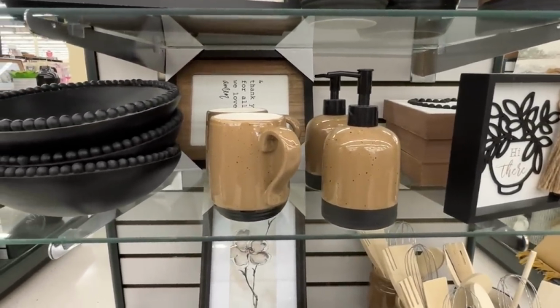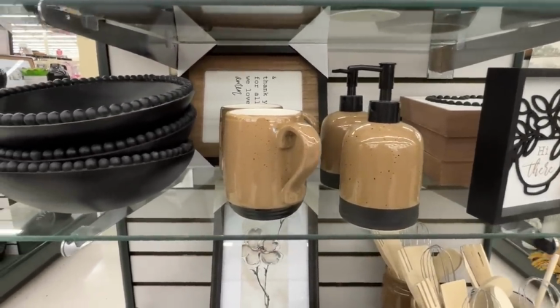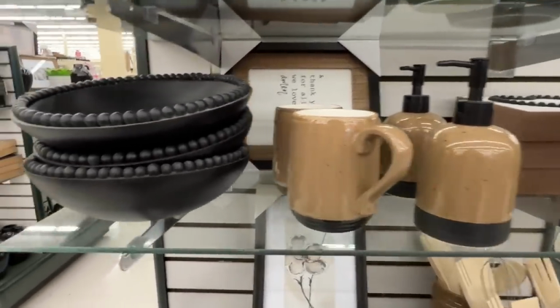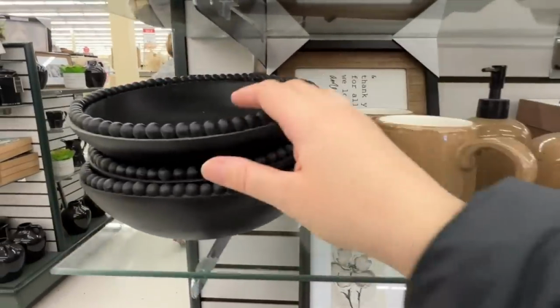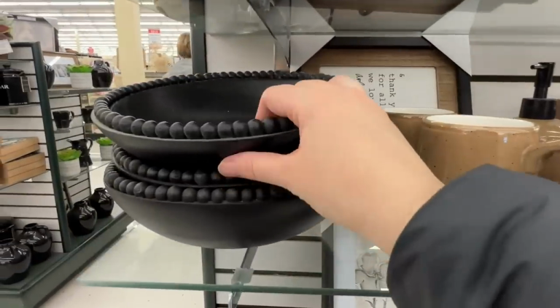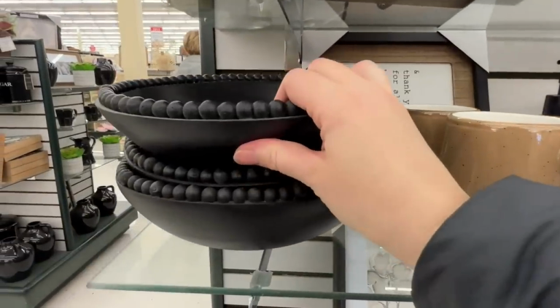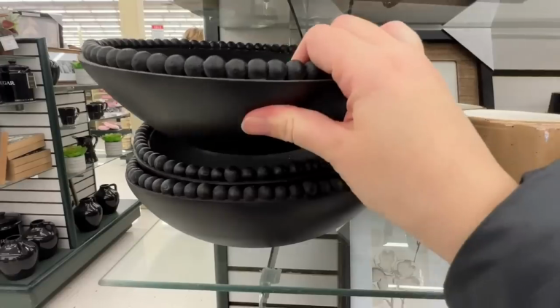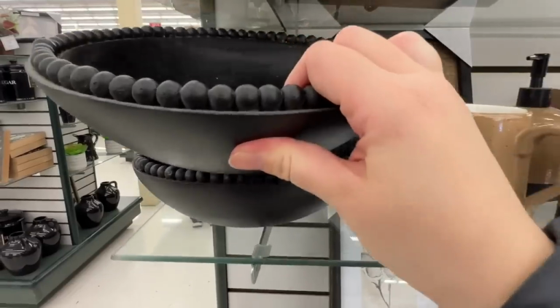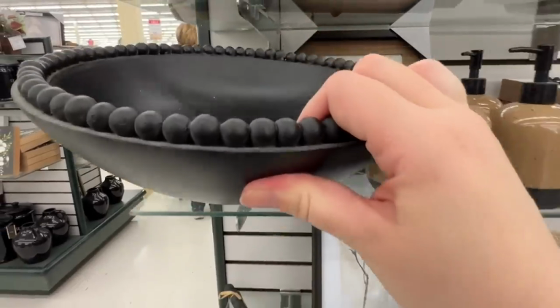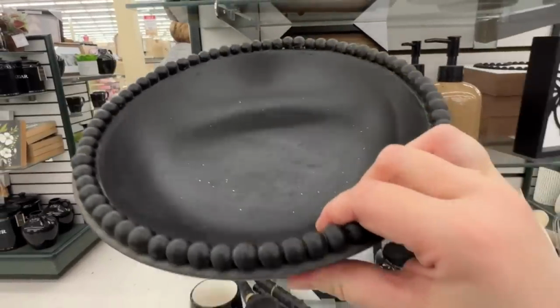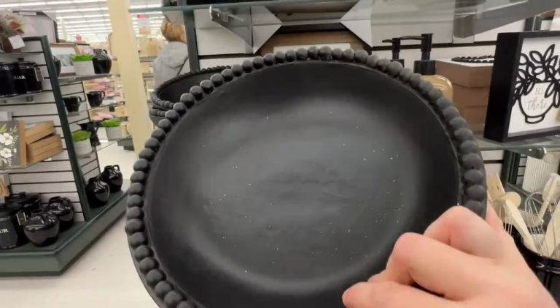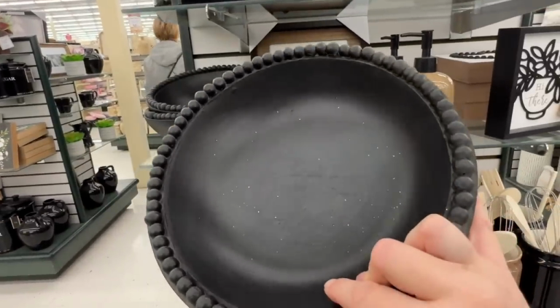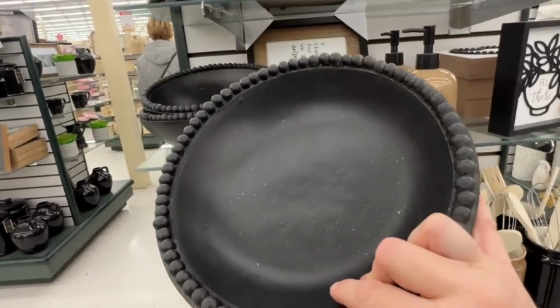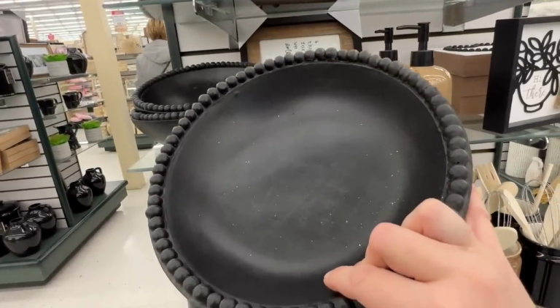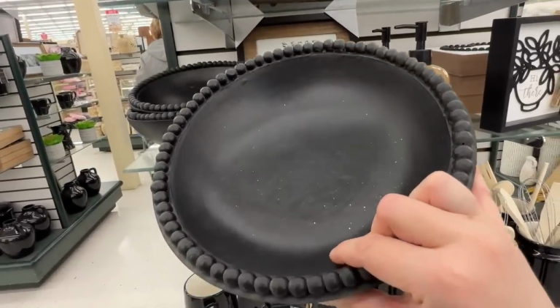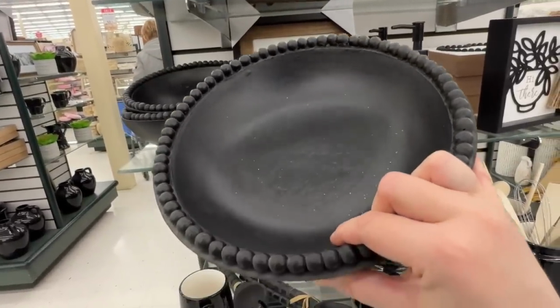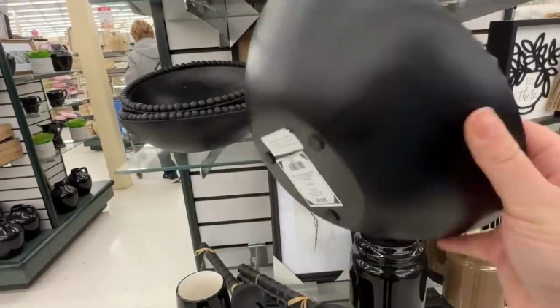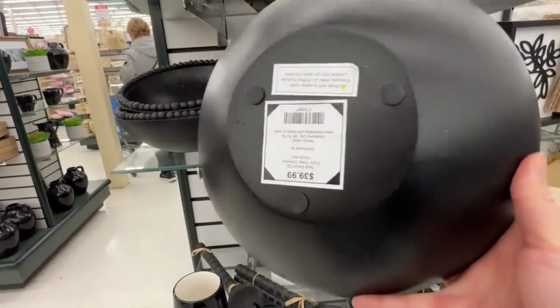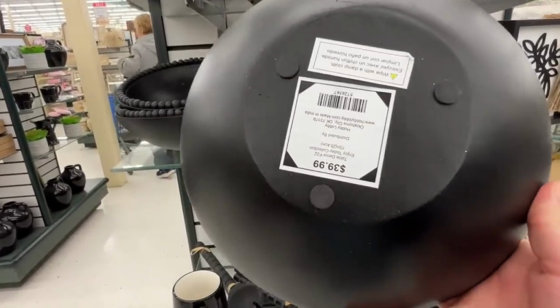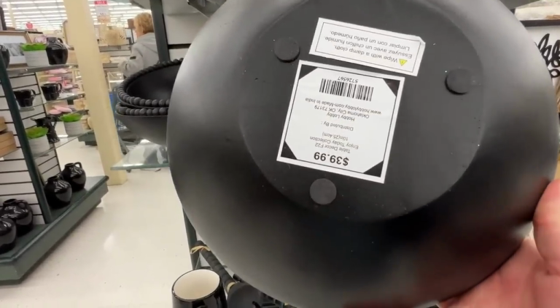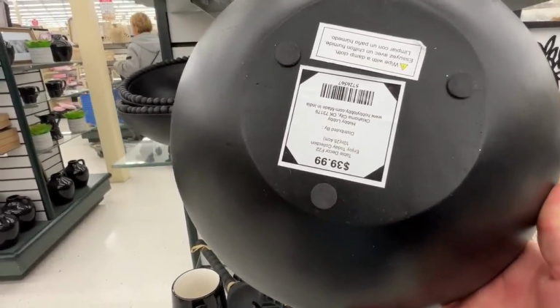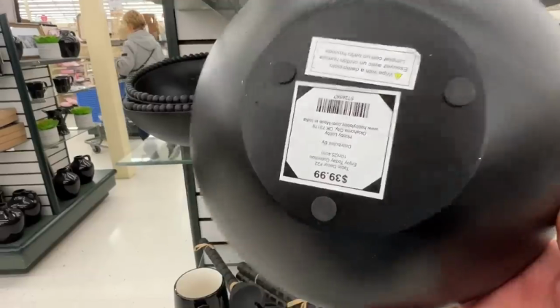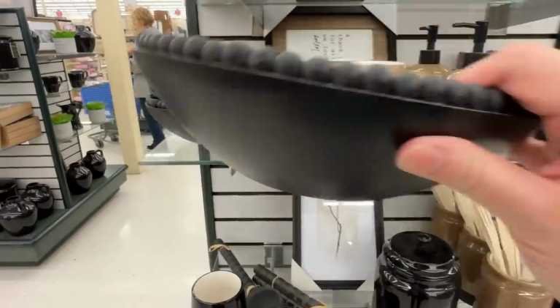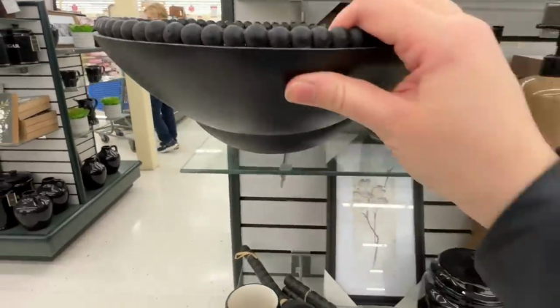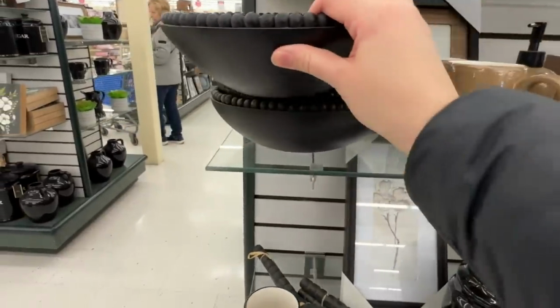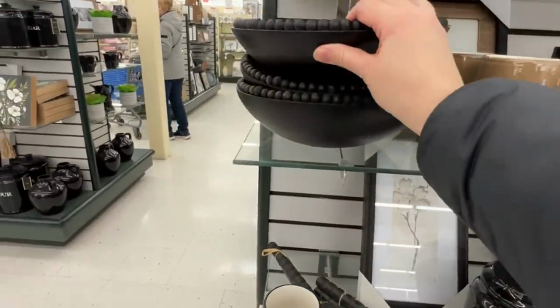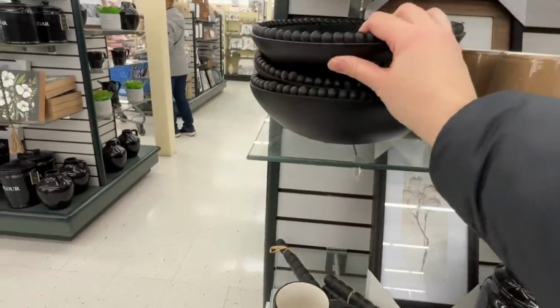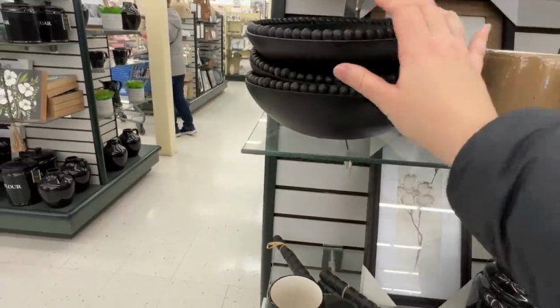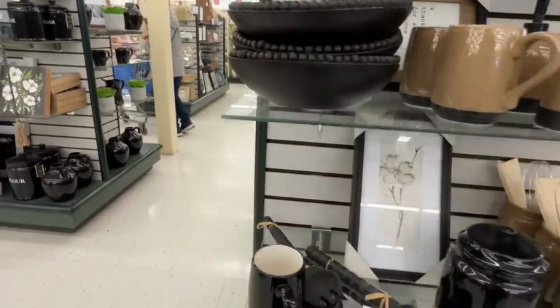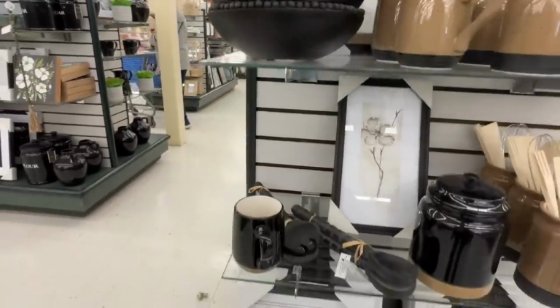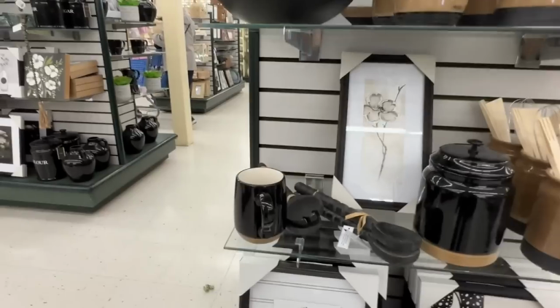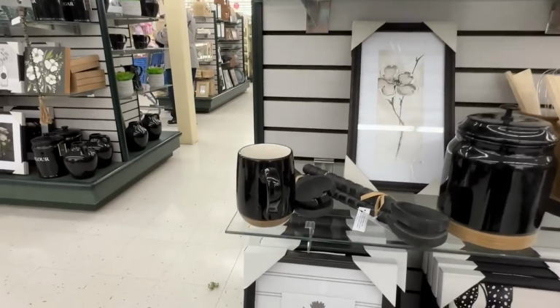I love this beaded bowl - this is so adorable on a kitchen counter with maybe just some bananas, a few apples, or lemons would be adorable.